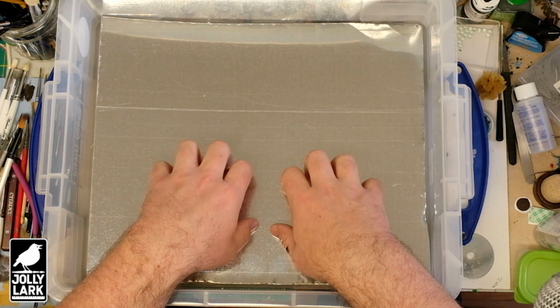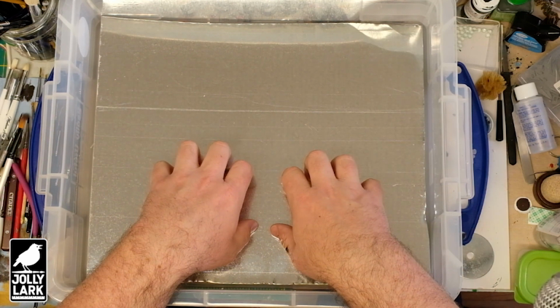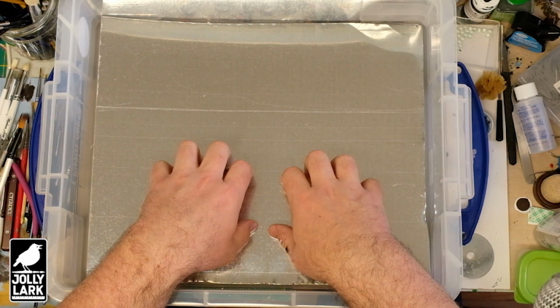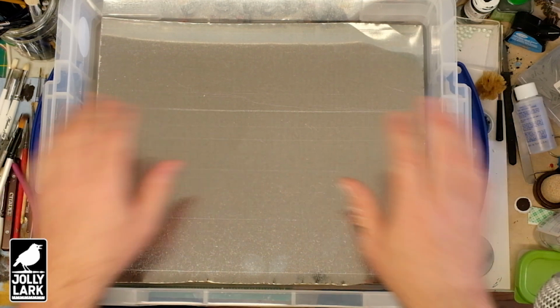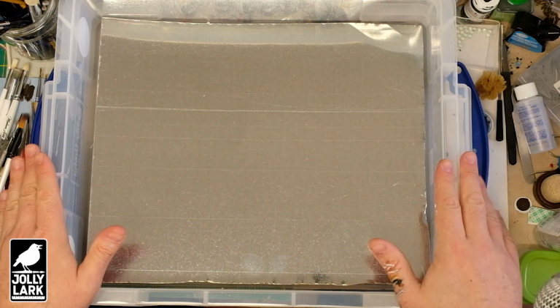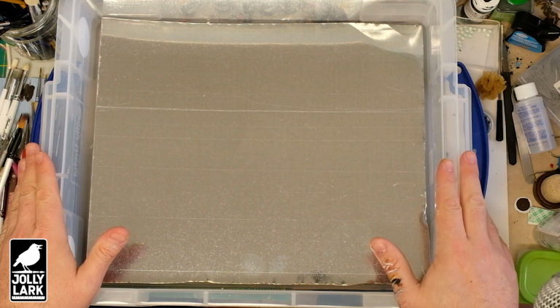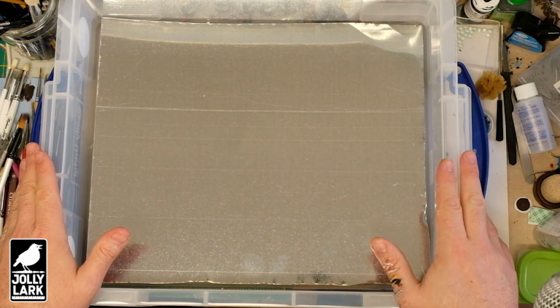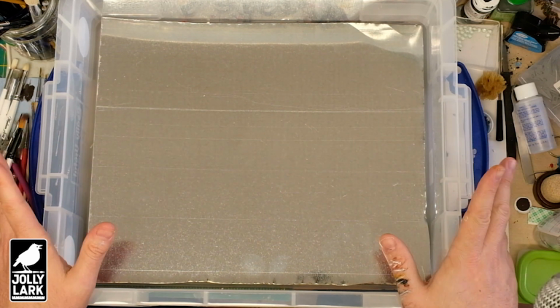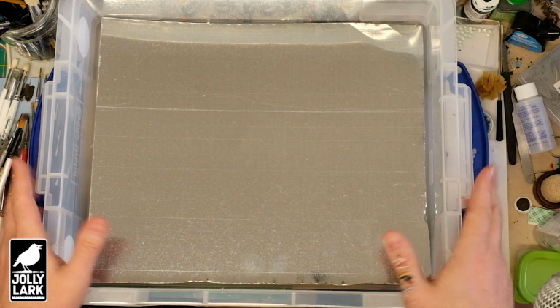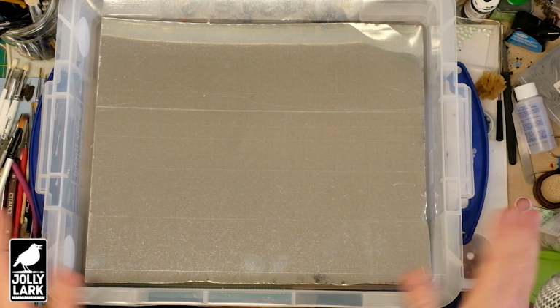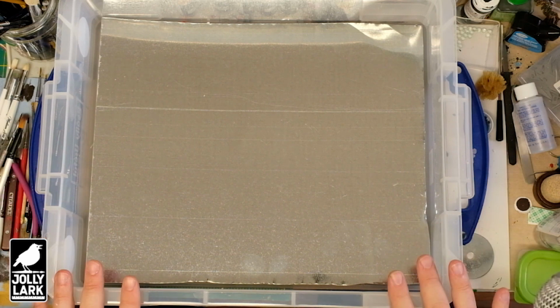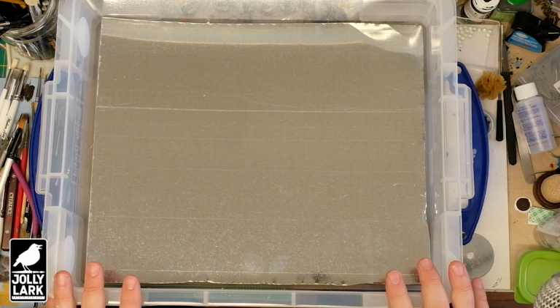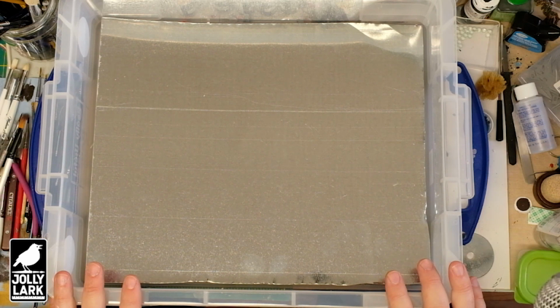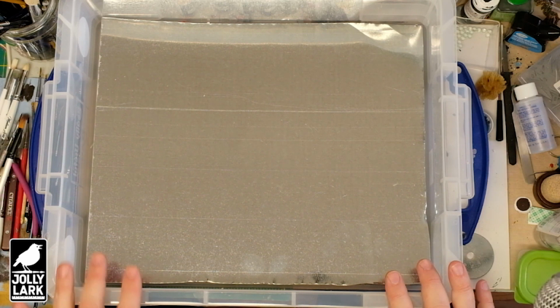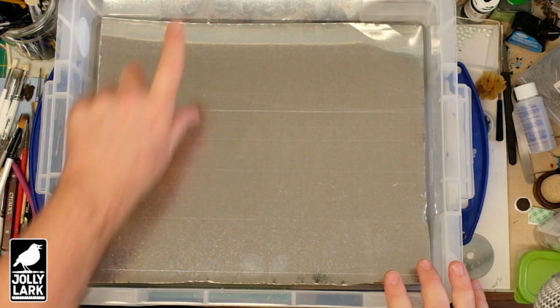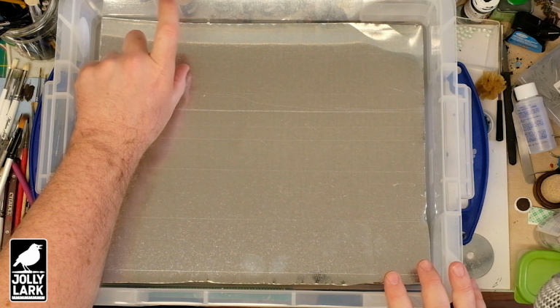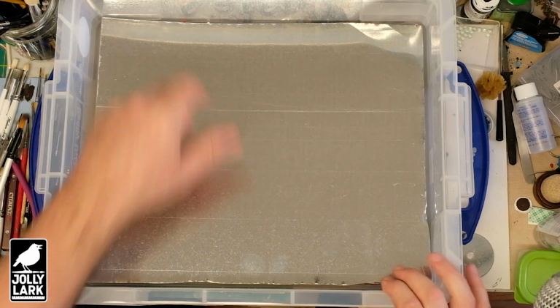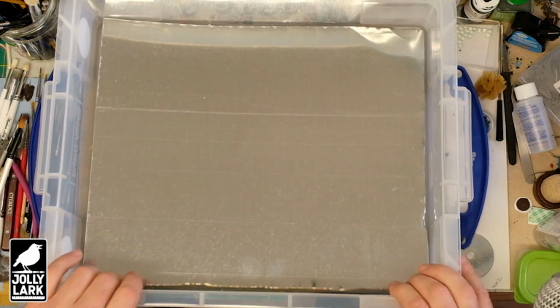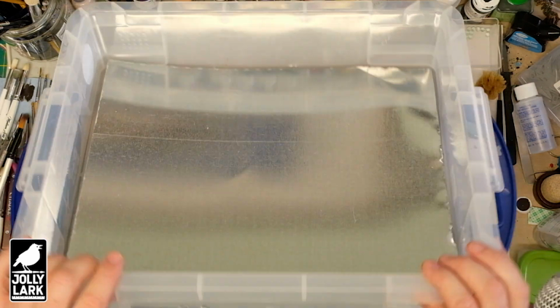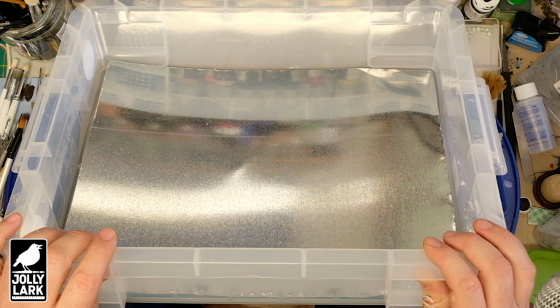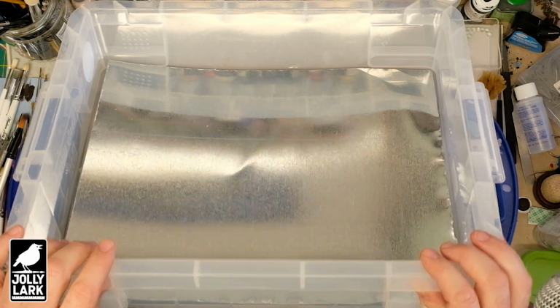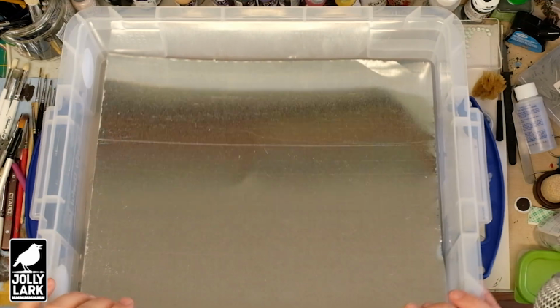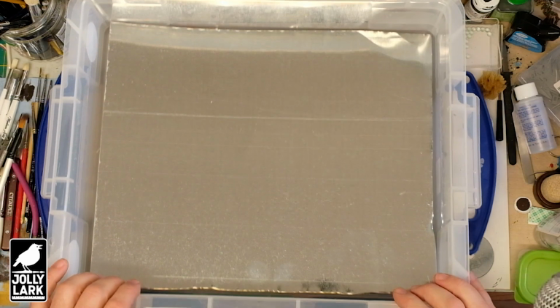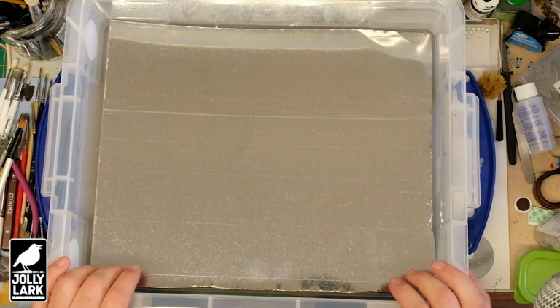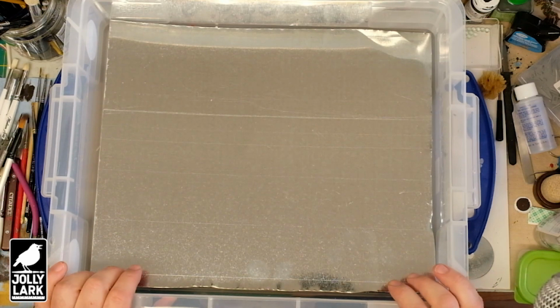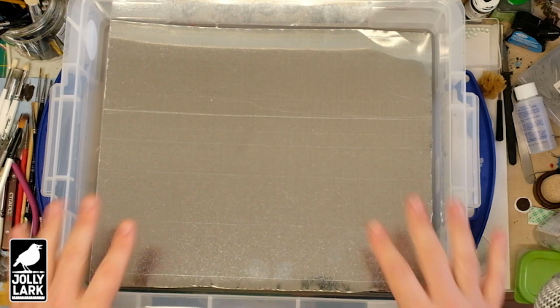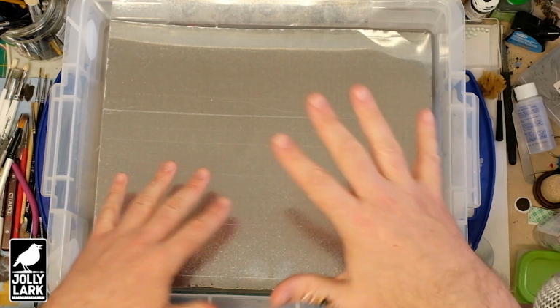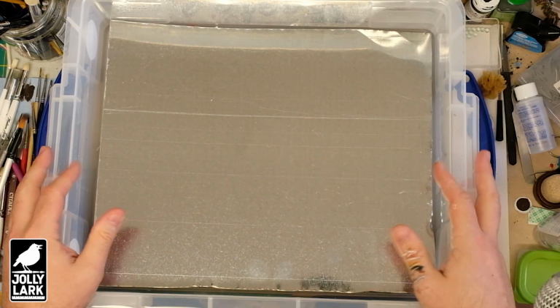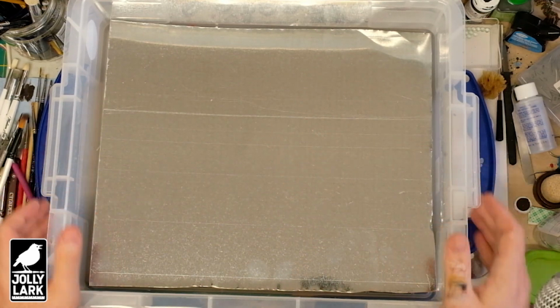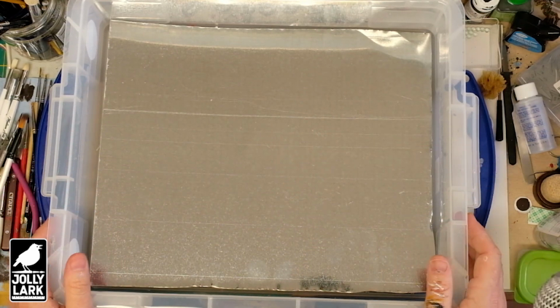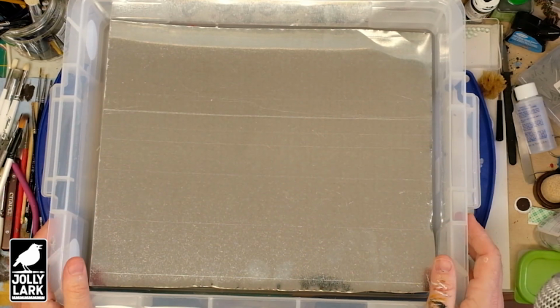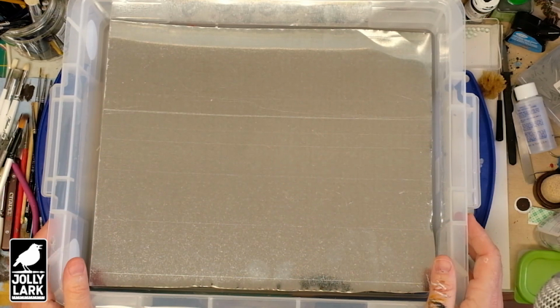The tin is cheaper than rubber steel that I was seeing online, and with a pair of tin snips it's pretty easy to cut to shape. Just be careful of those sharp edges. It comes in big sheets so you can get it in whatever size you need.